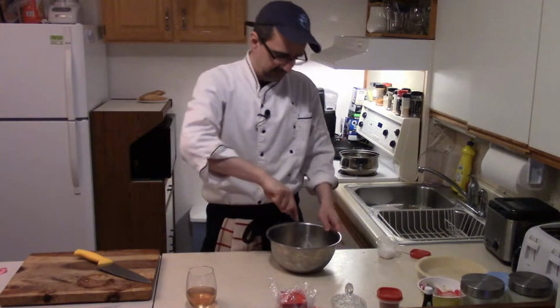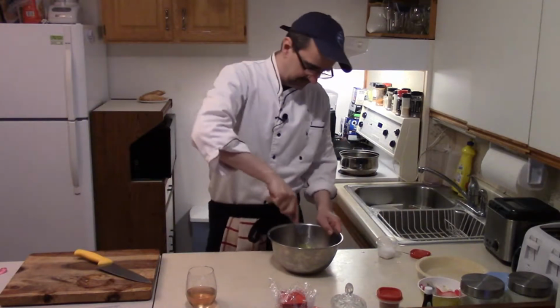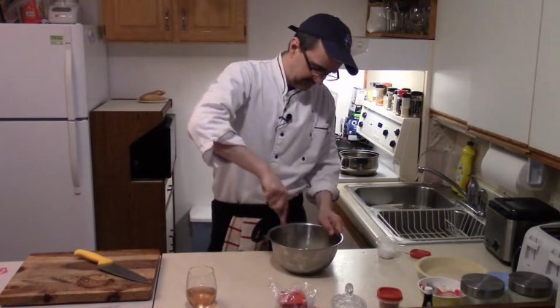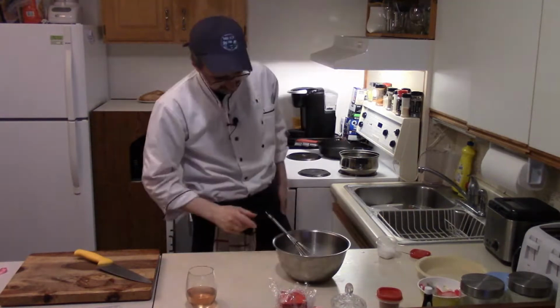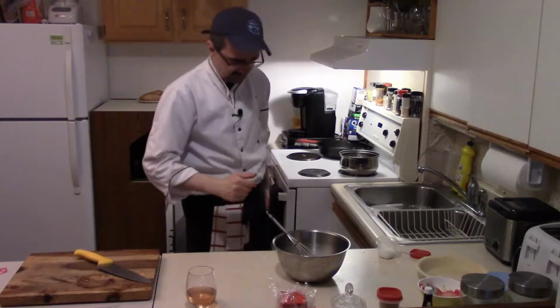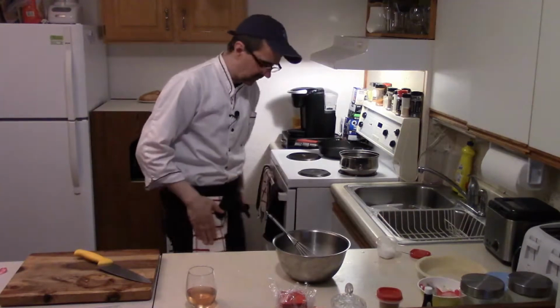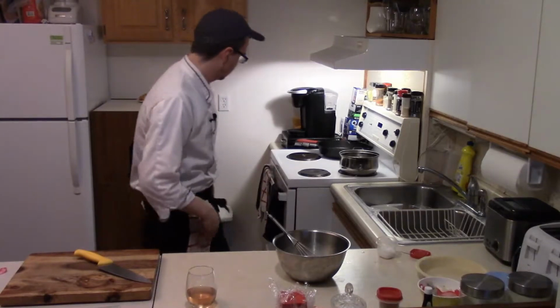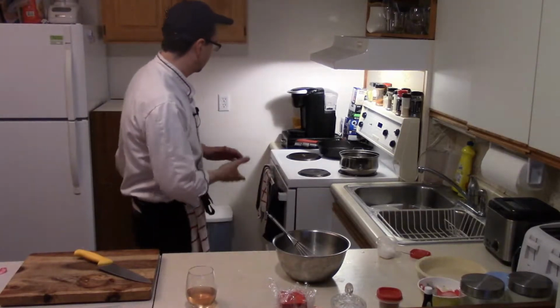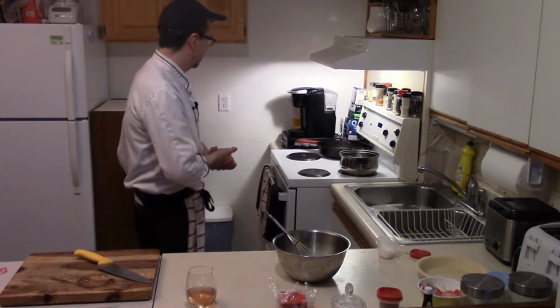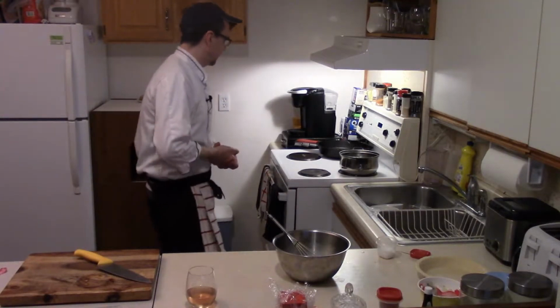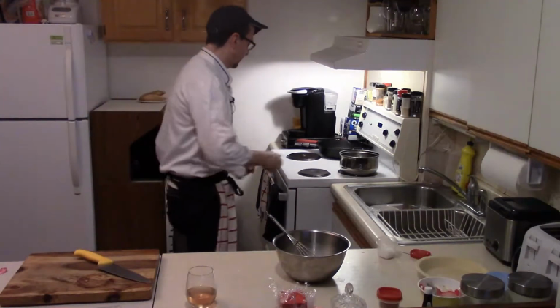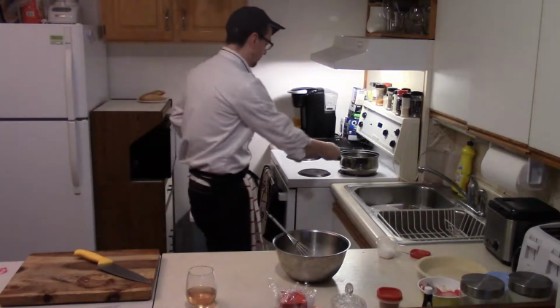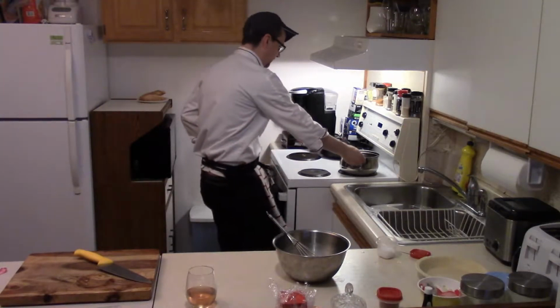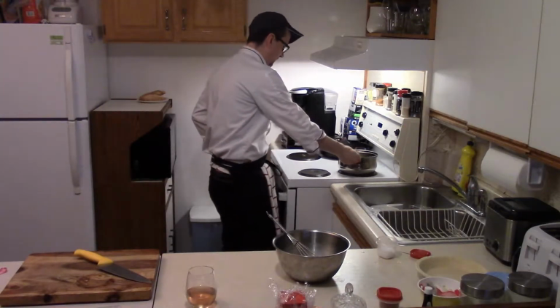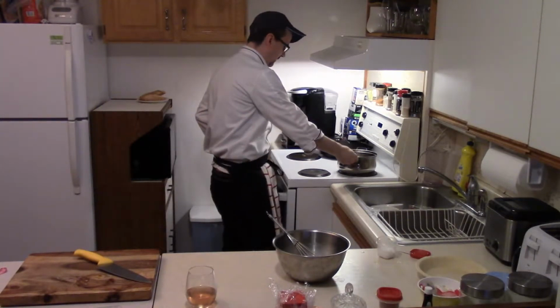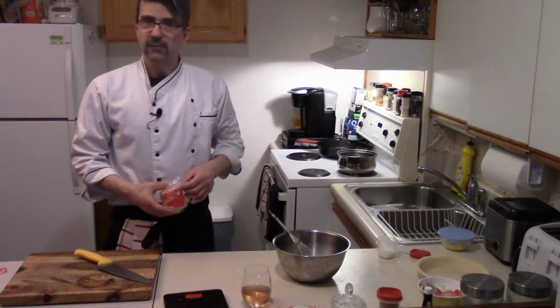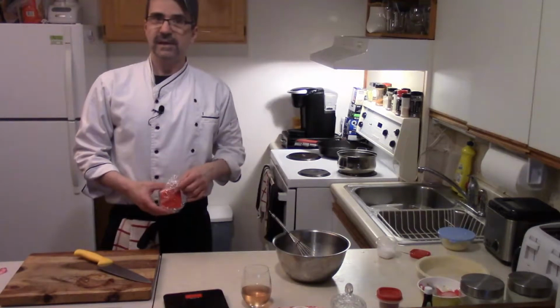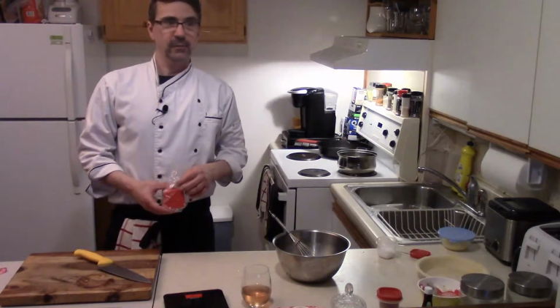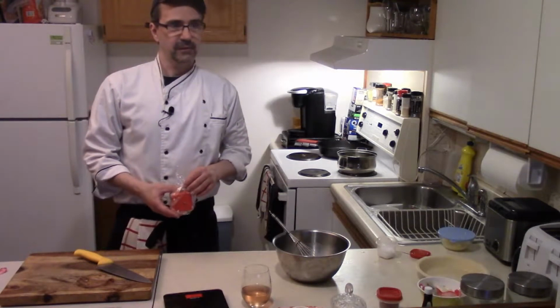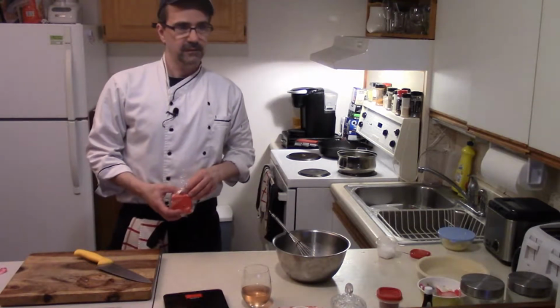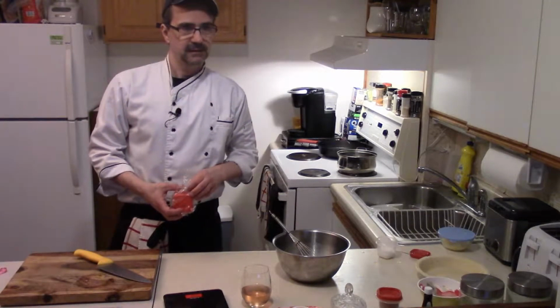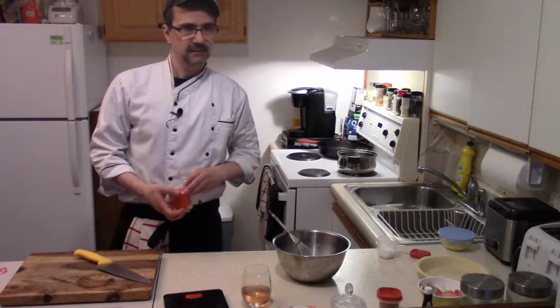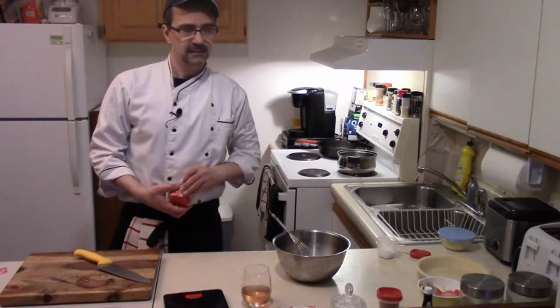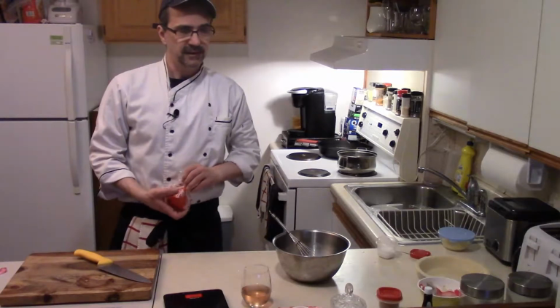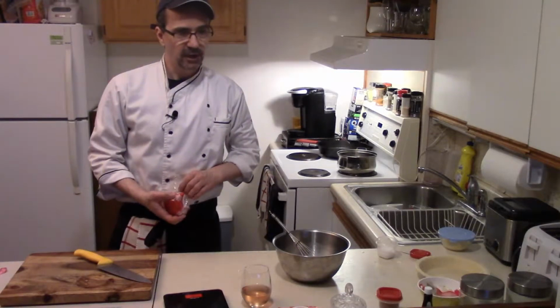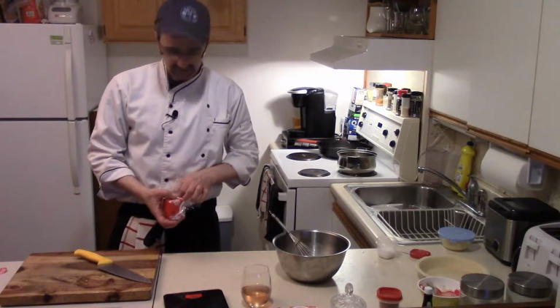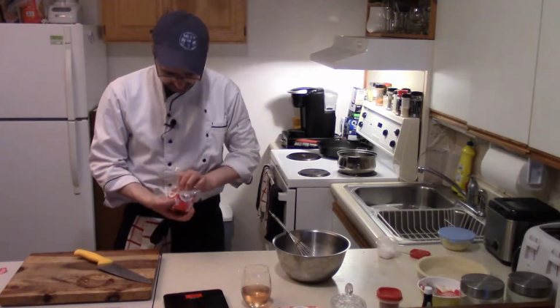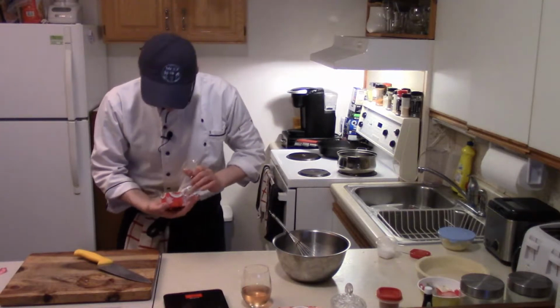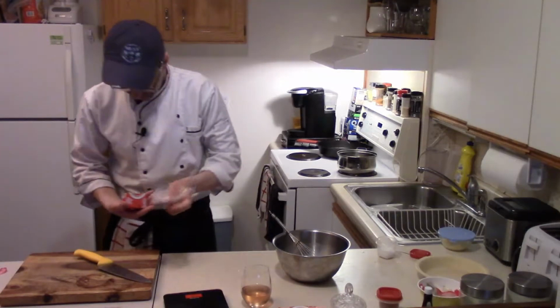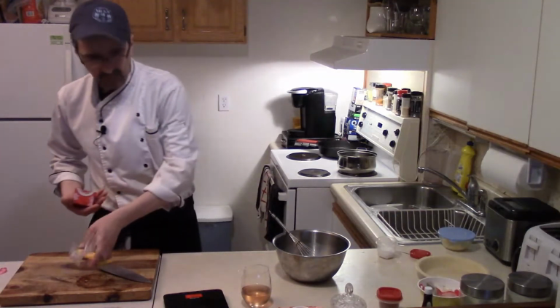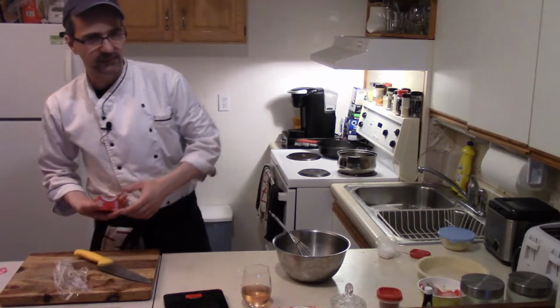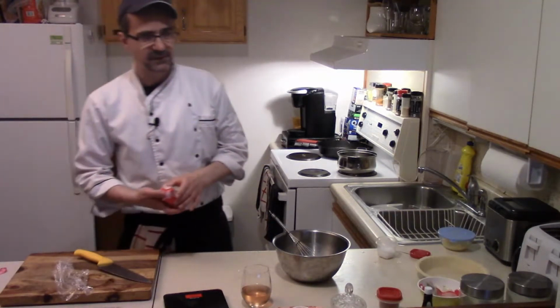Just a pinch of salt, mix that in. That should be good. Wait for the water to boil. Four tablespoons of diced butter, or 56 grams. We're gonna add the butter once everything gets hot.